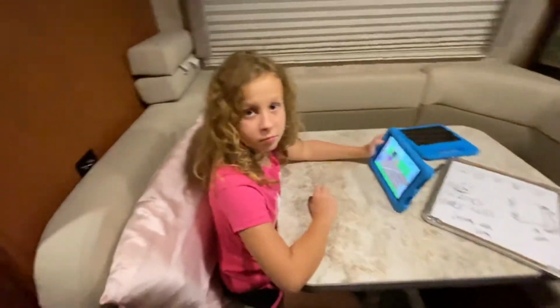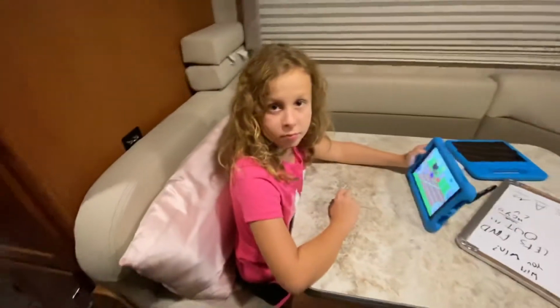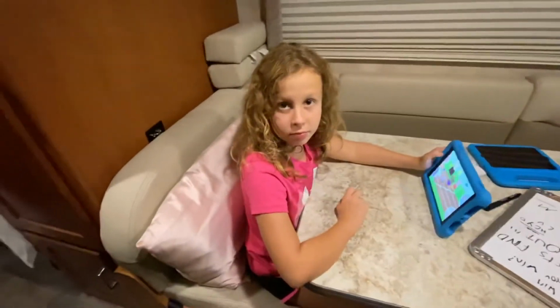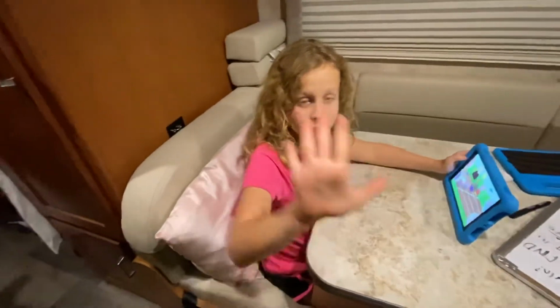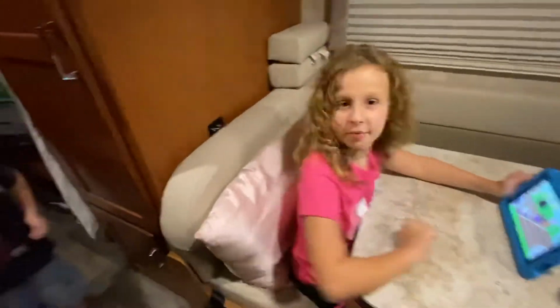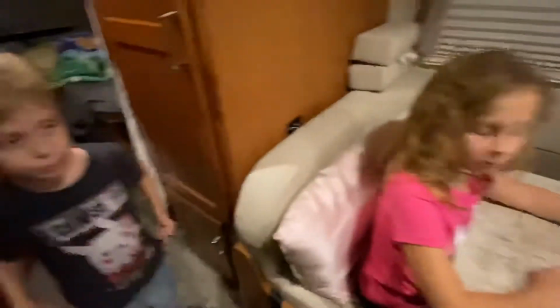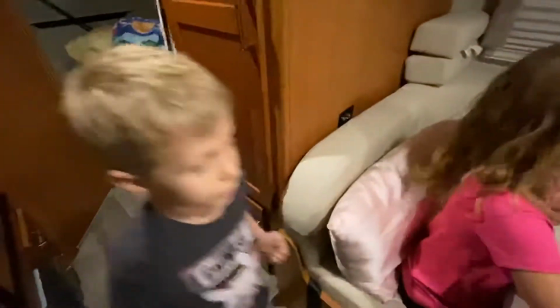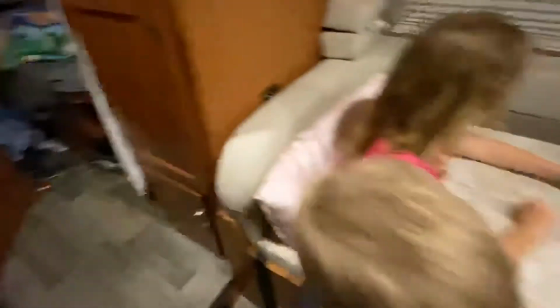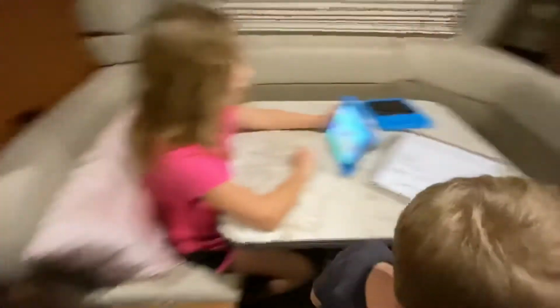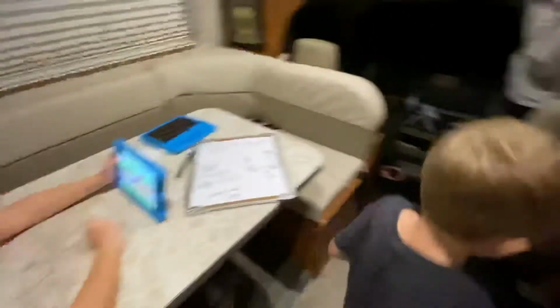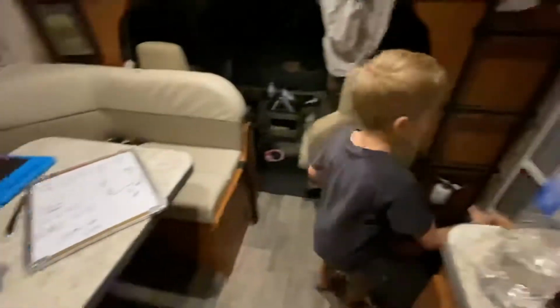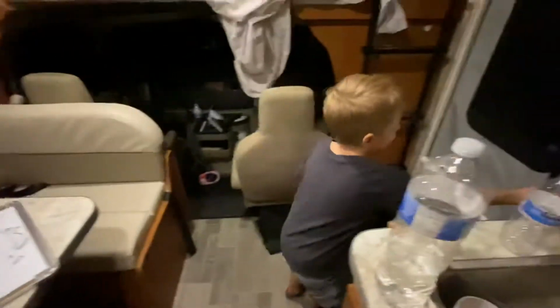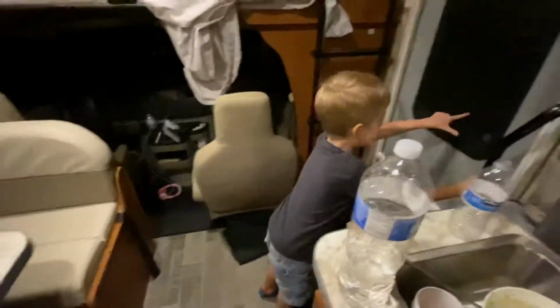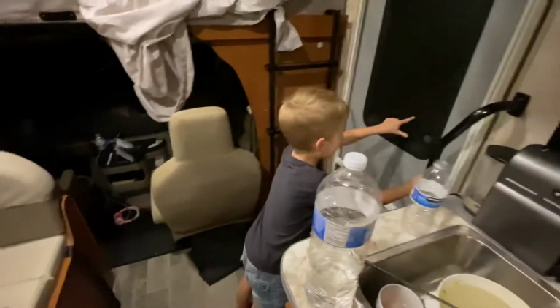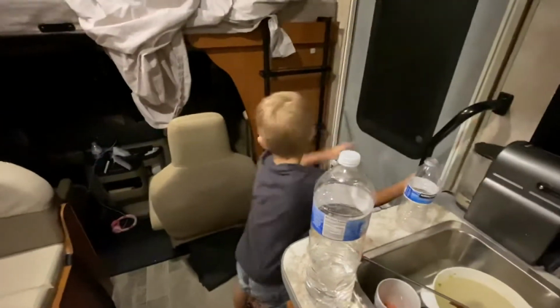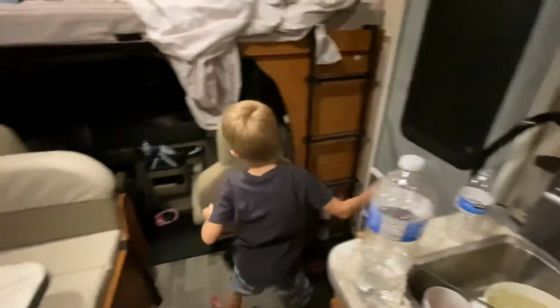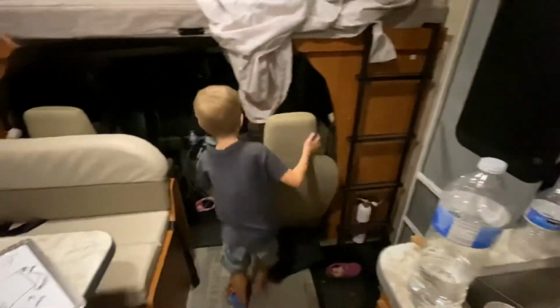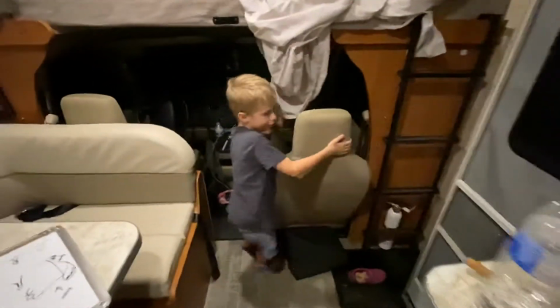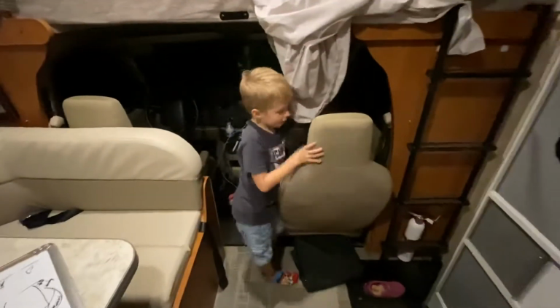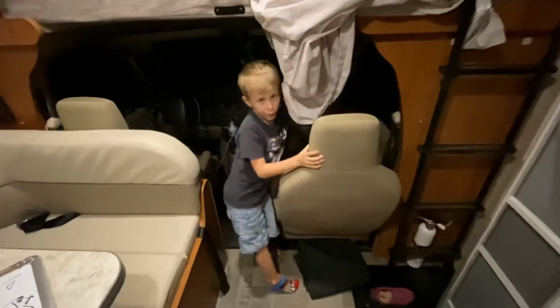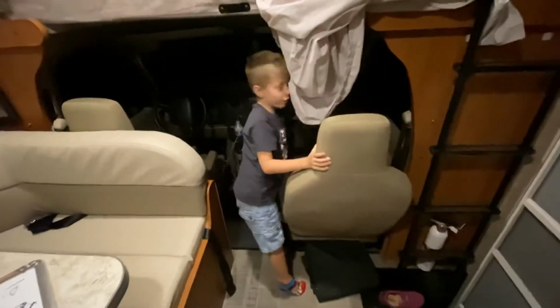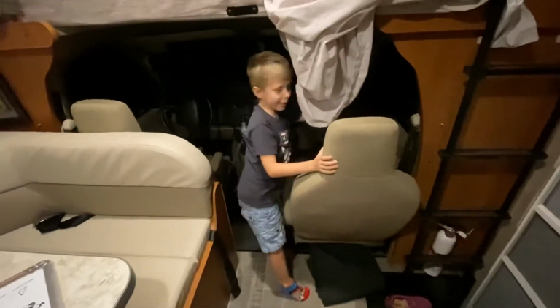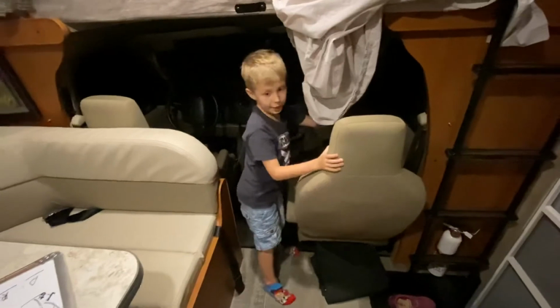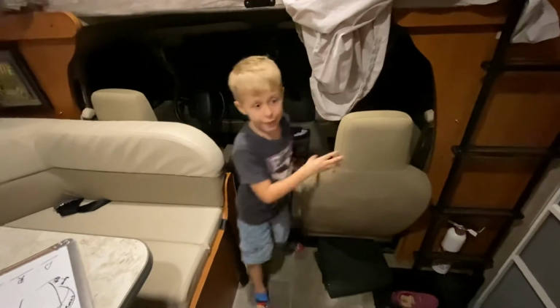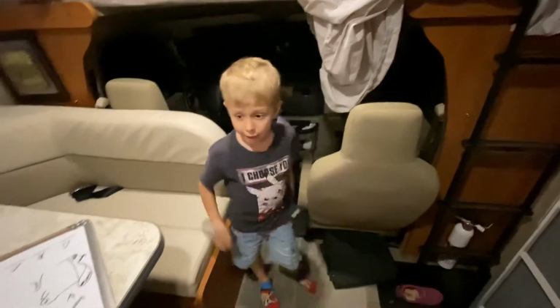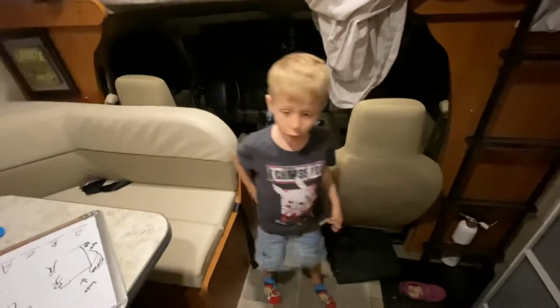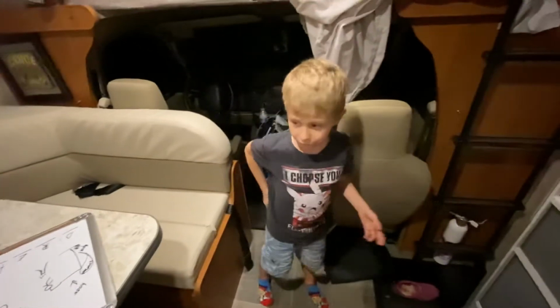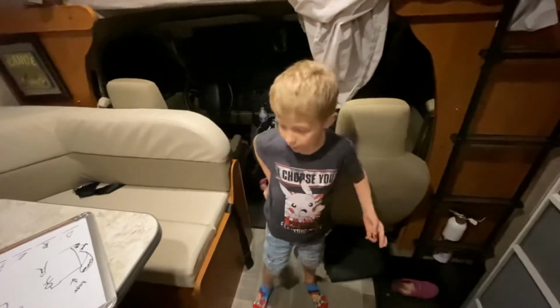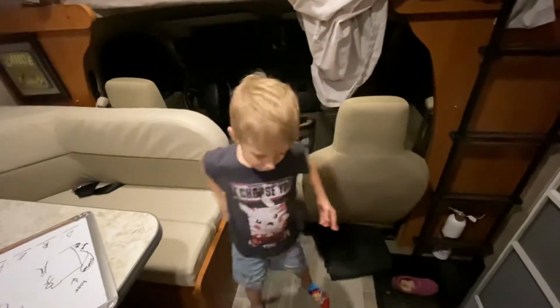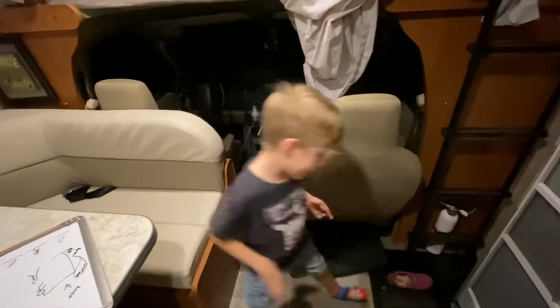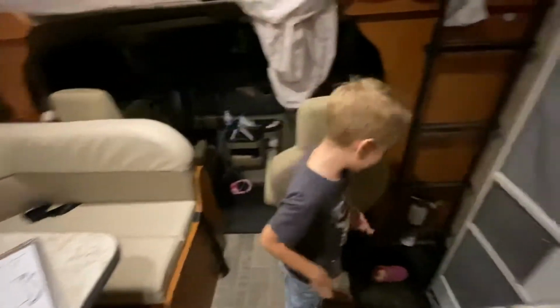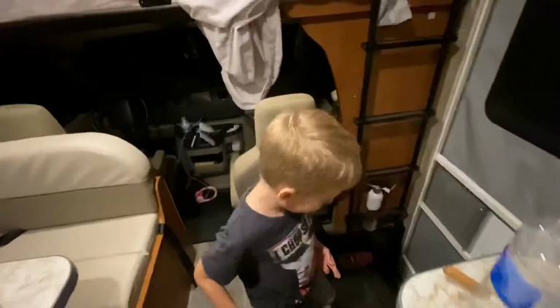This is the exit door. Sometimes I use this door for the exit. And that's the whole camper van.